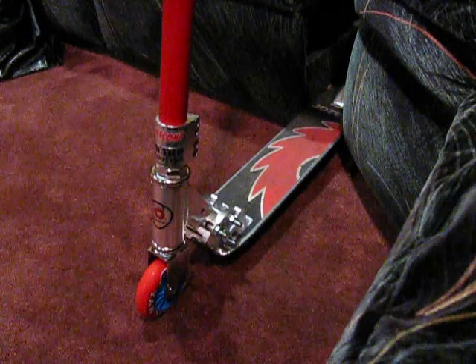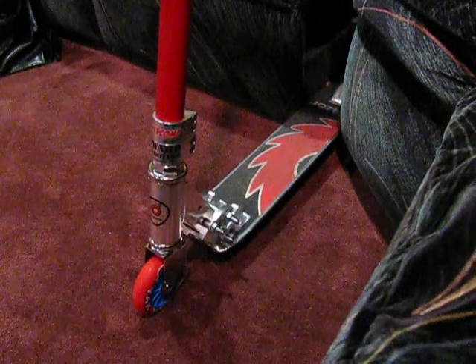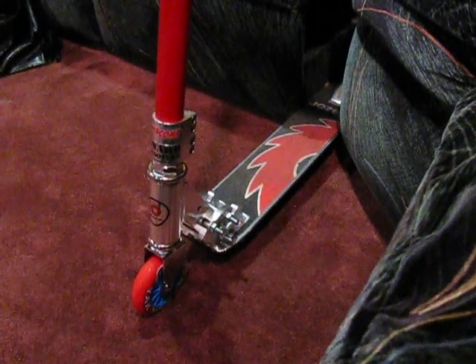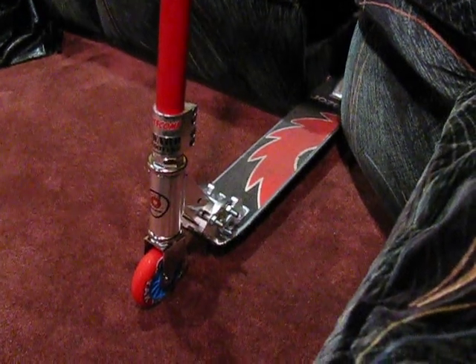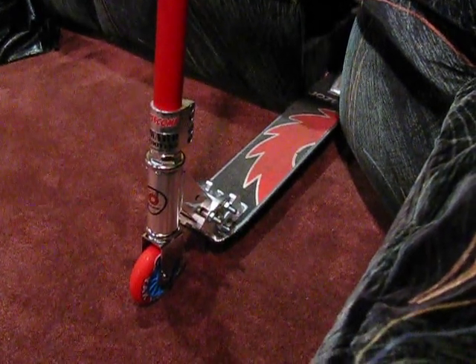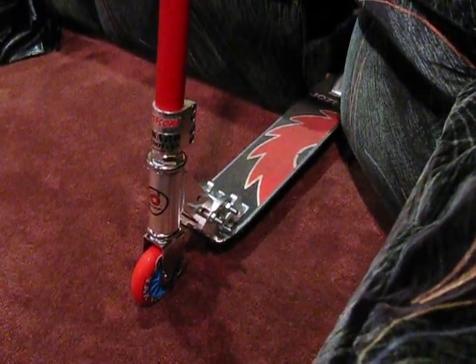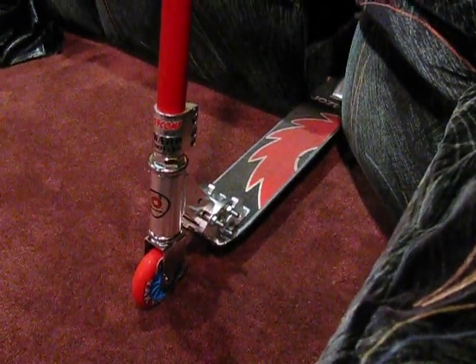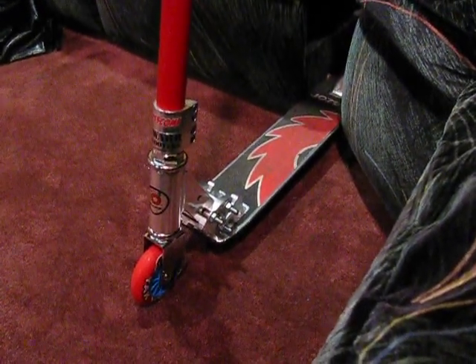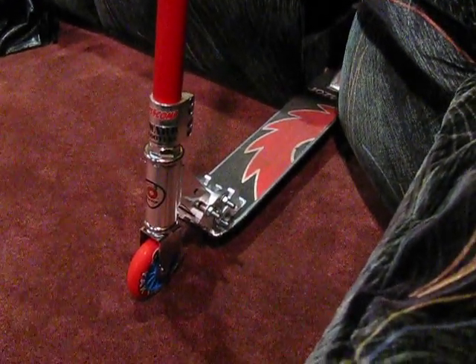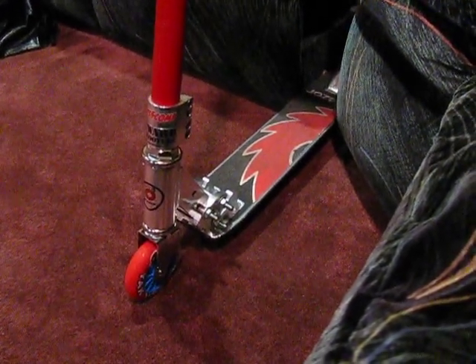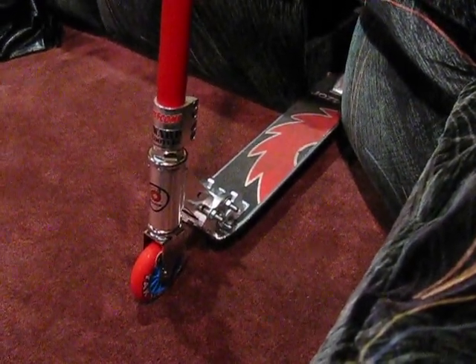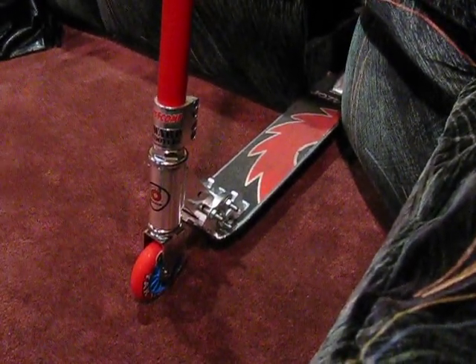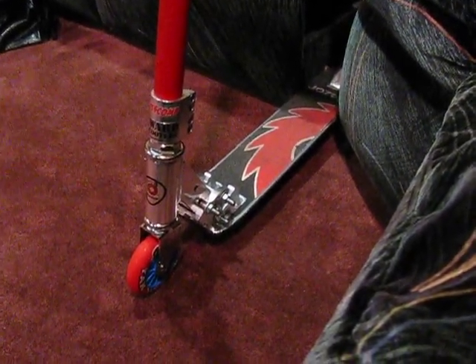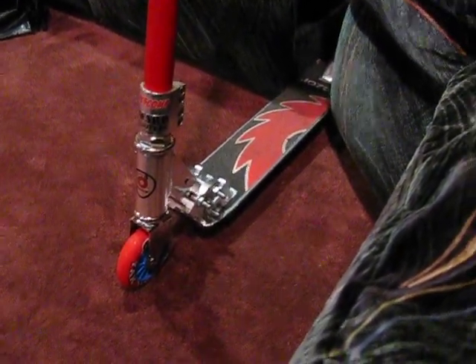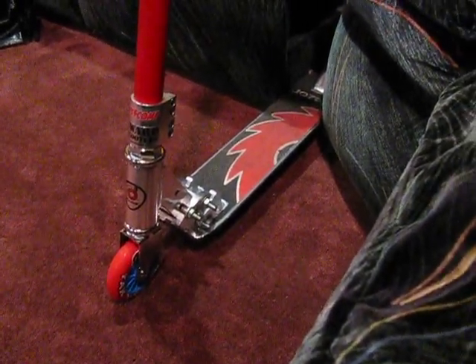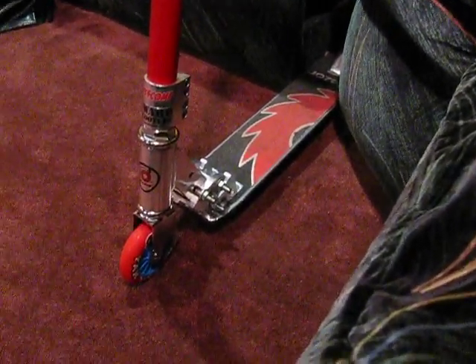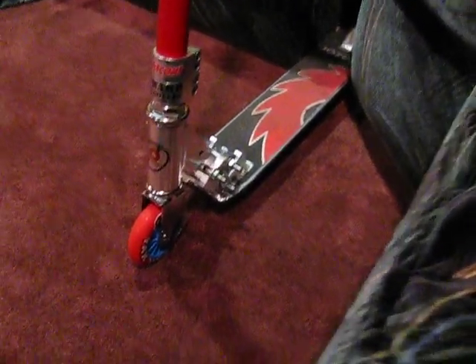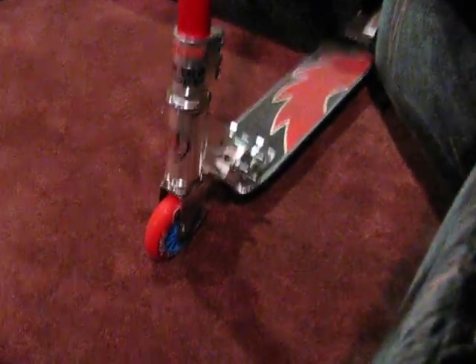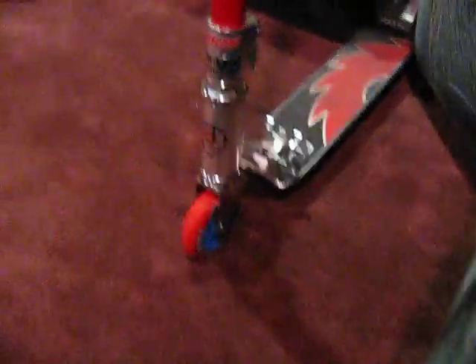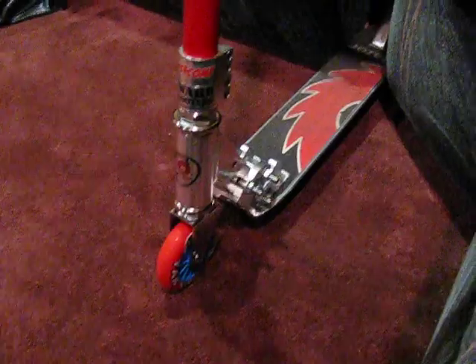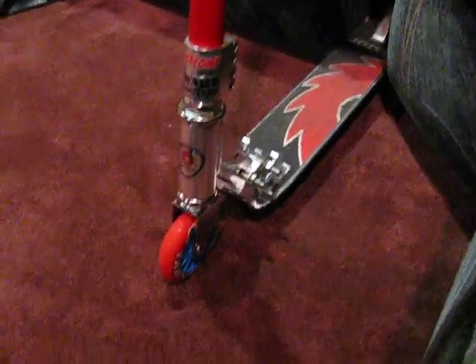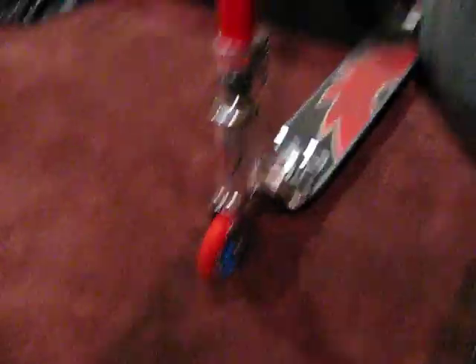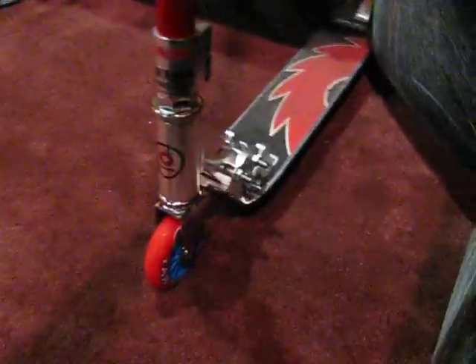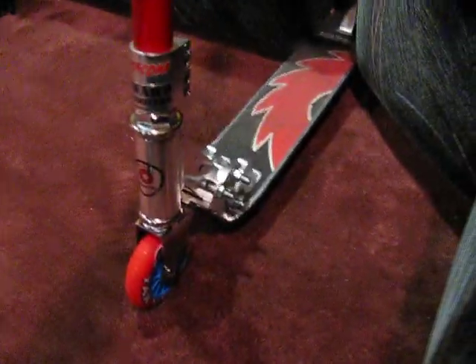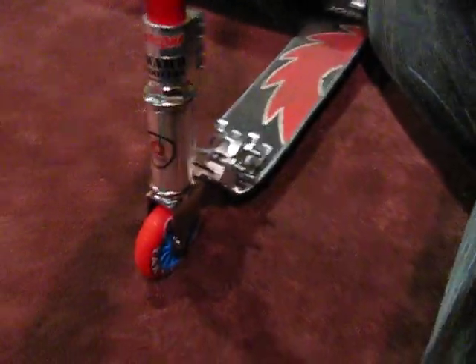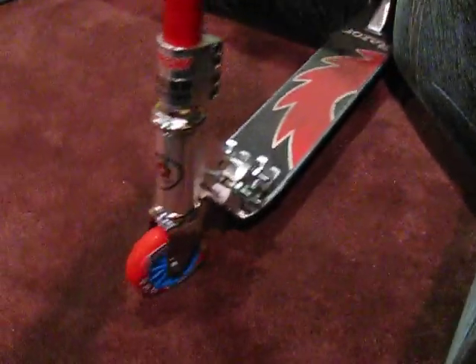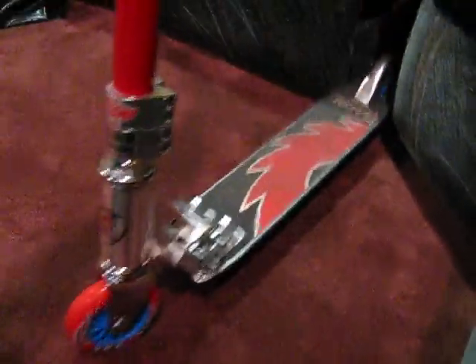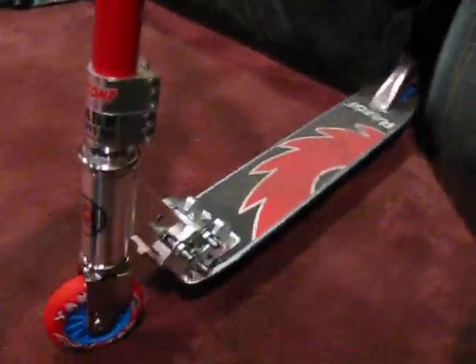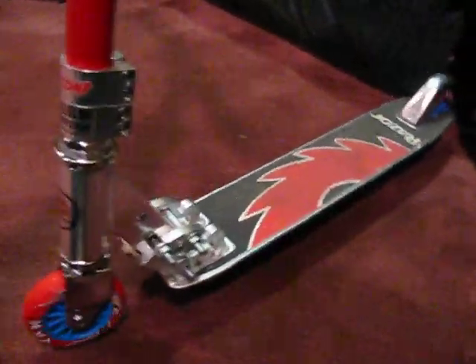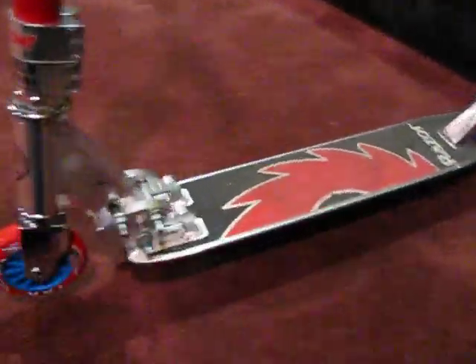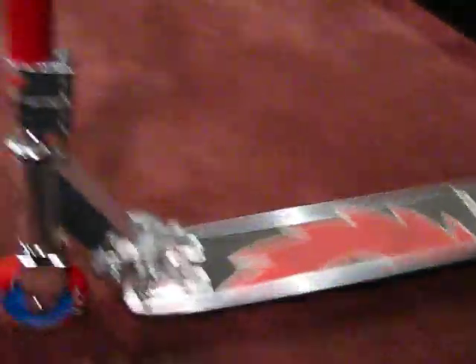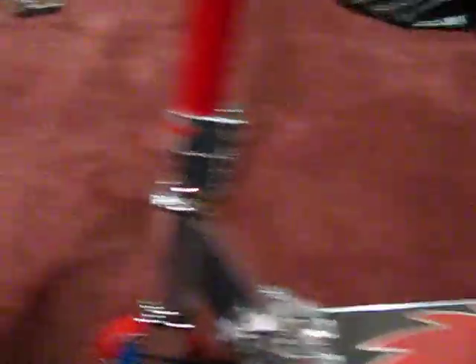Welcome to AMFM Productions. Today I'm going to be showing you guys my Razer Pro. Let's start off with the front. This is my Razer Pro.